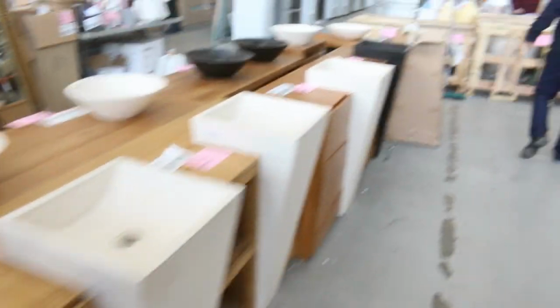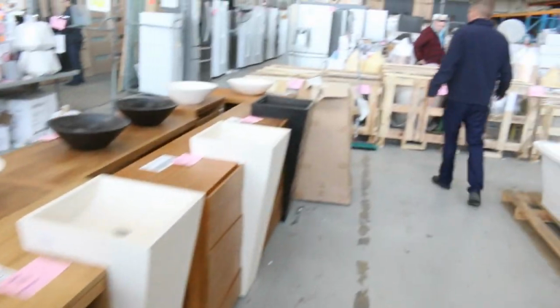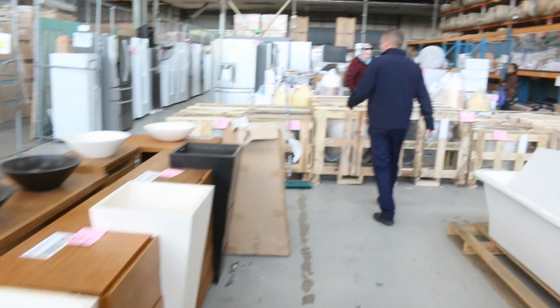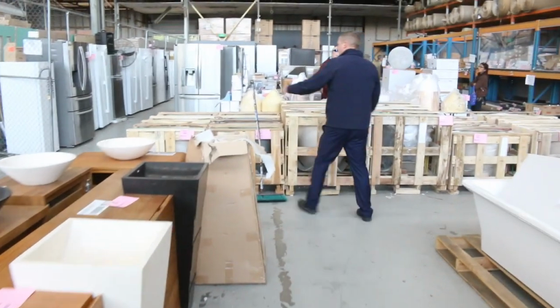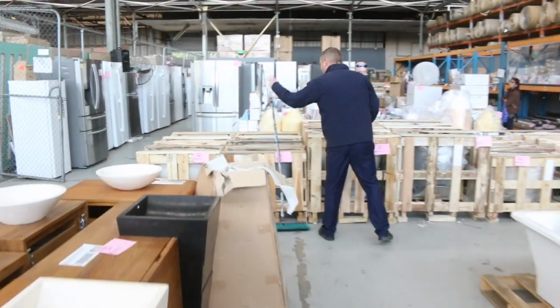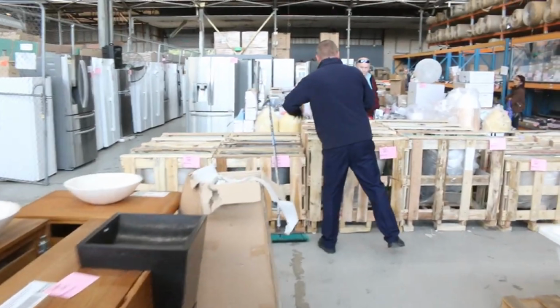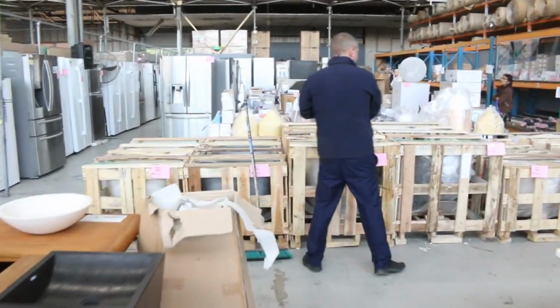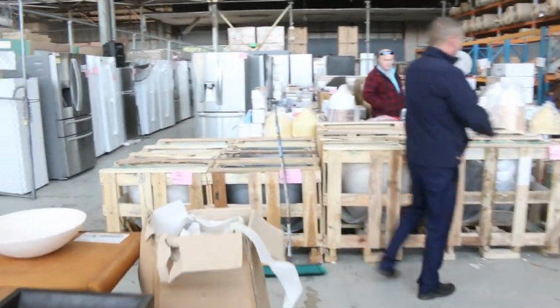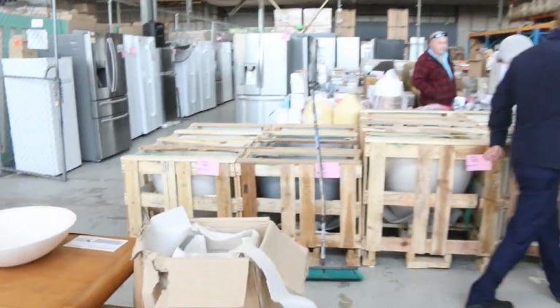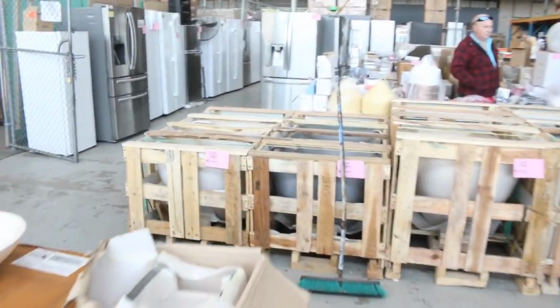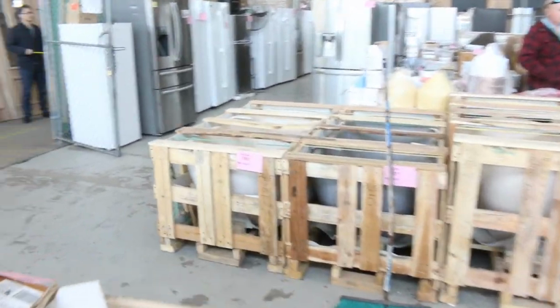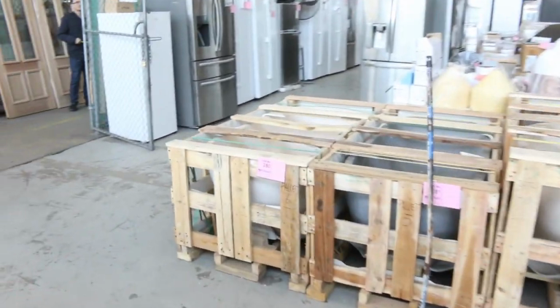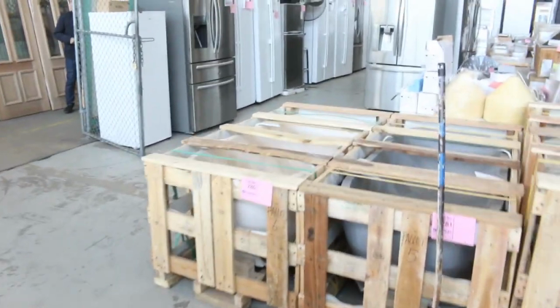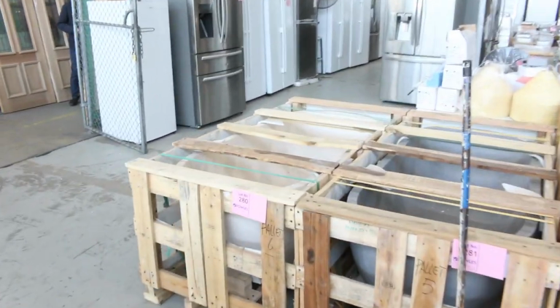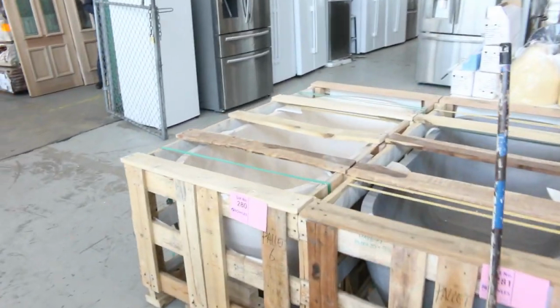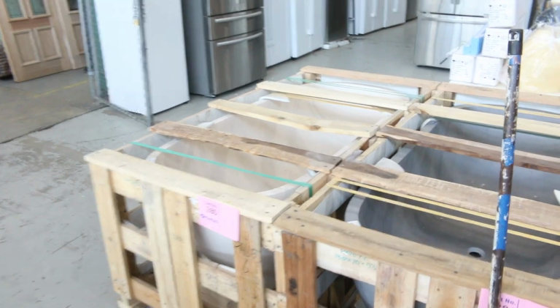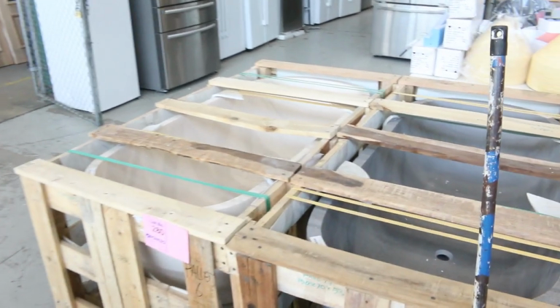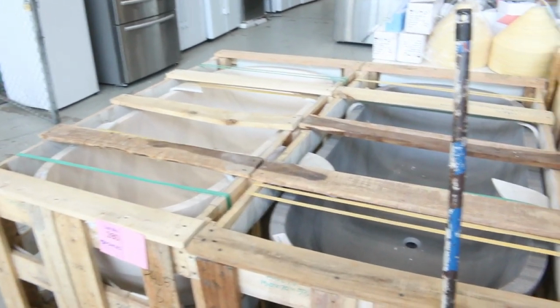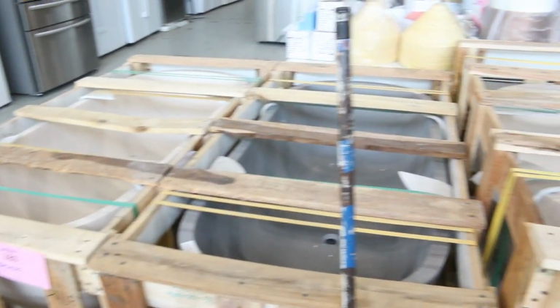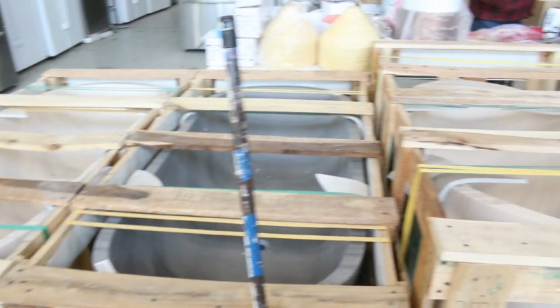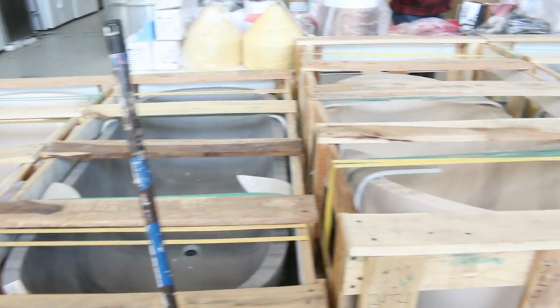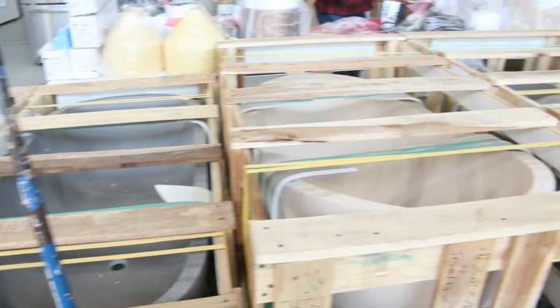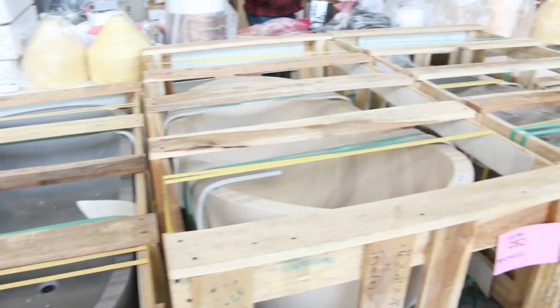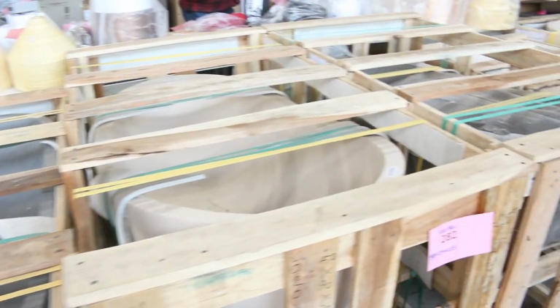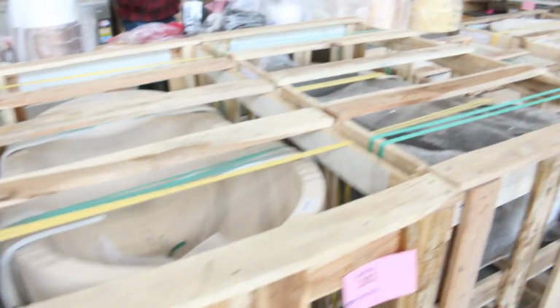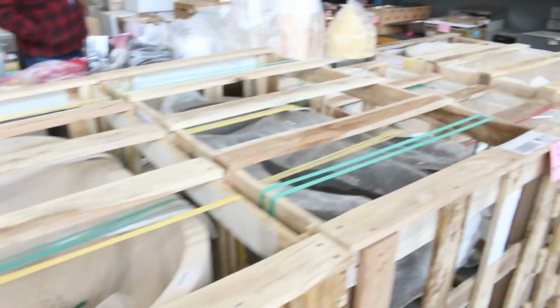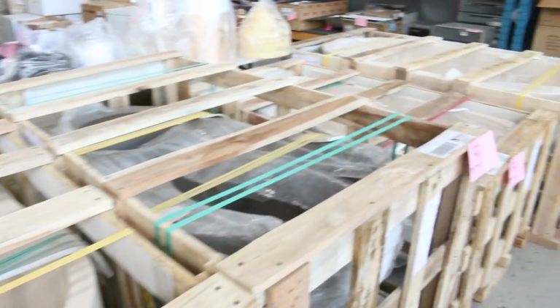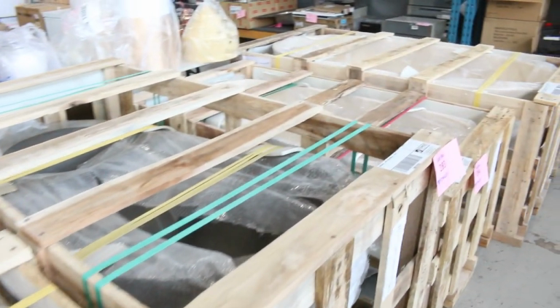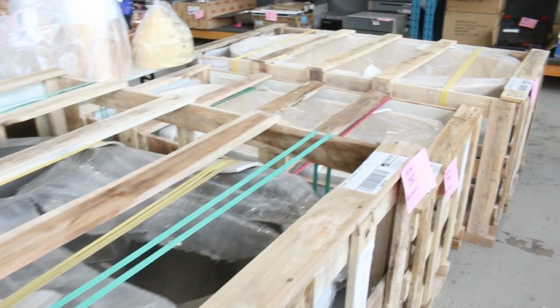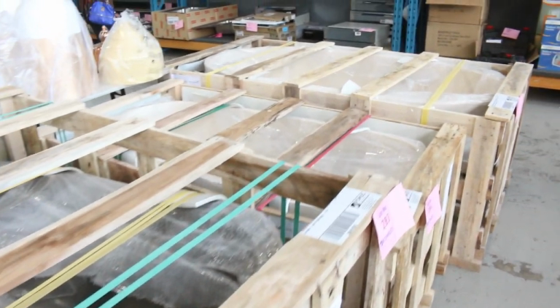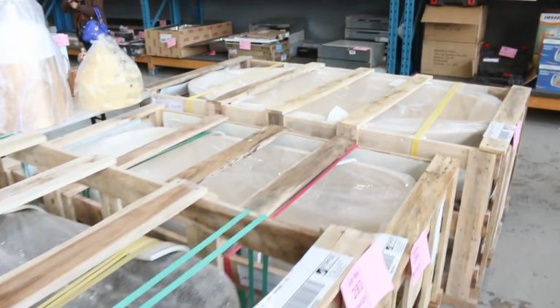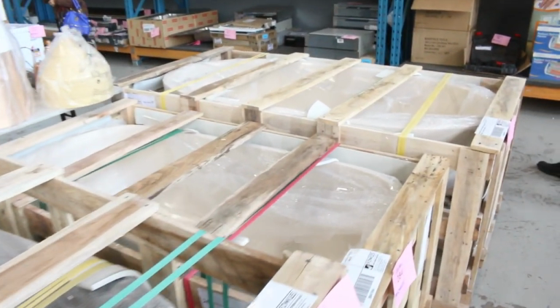Have a look at all these stone resin baths — there are six of them. They're around that $3,000 mark in the shops. You'll be looking at about $1,200 tomorrow folks, and there's a couple of different sizes and styles there.